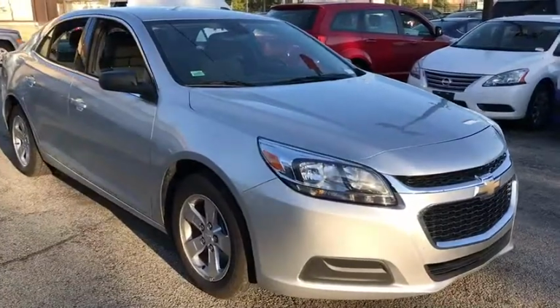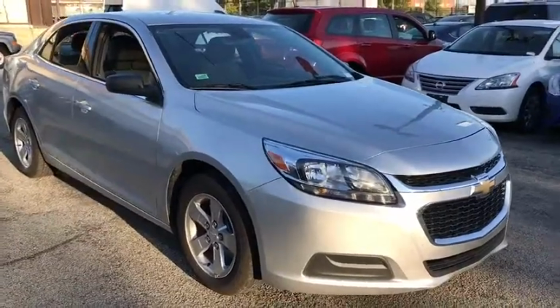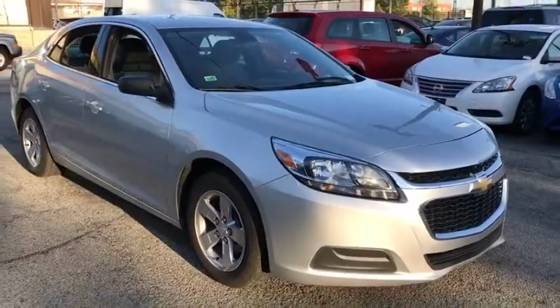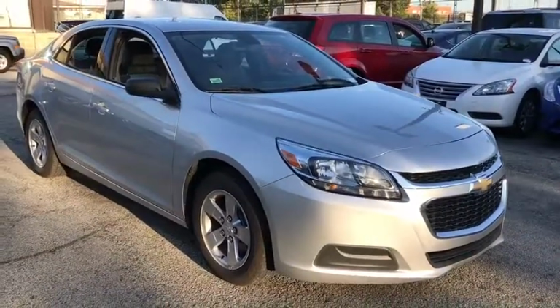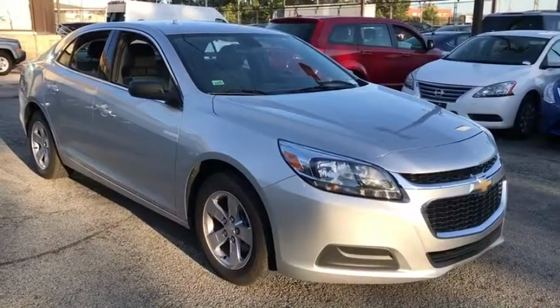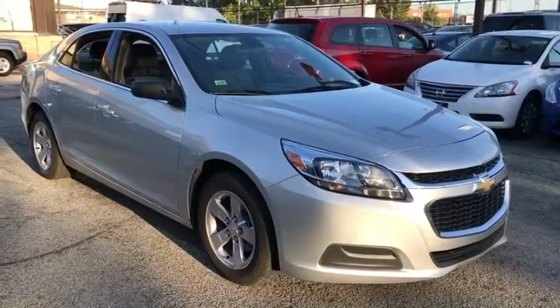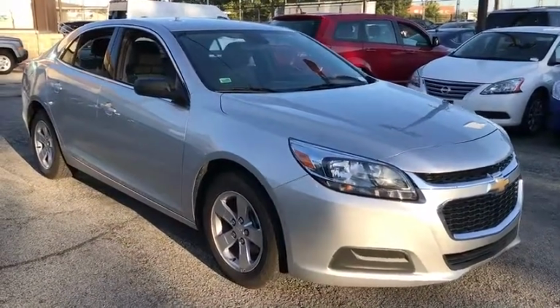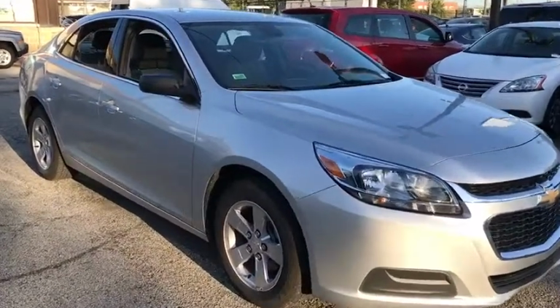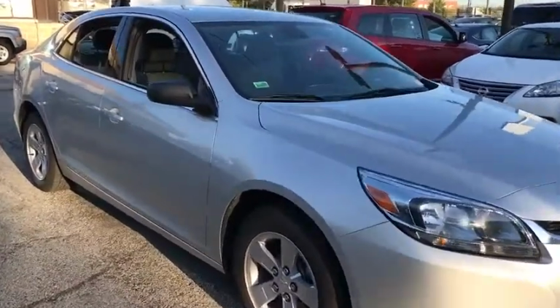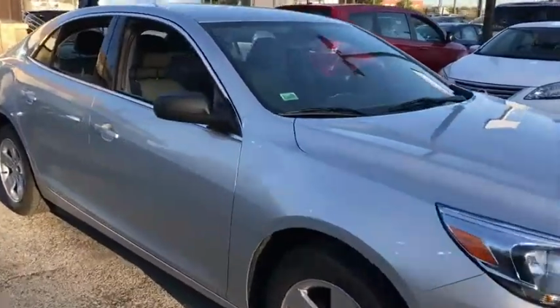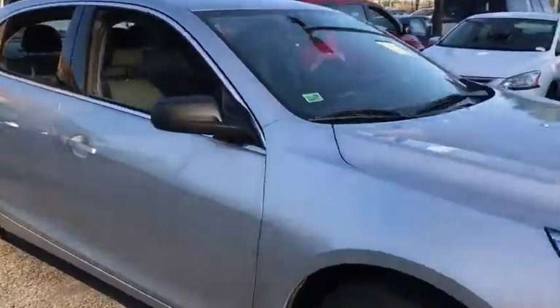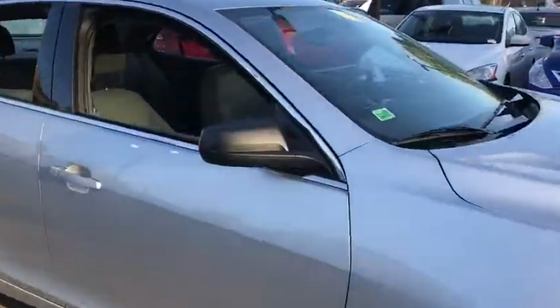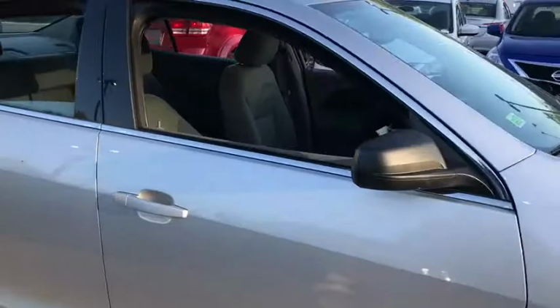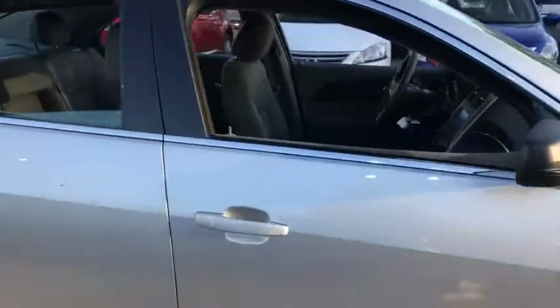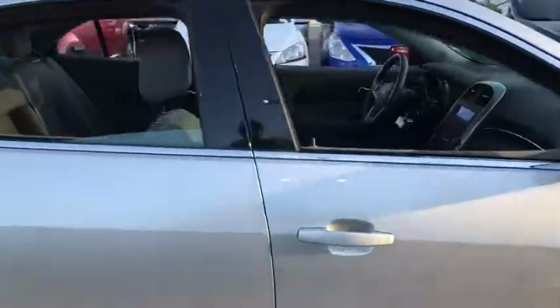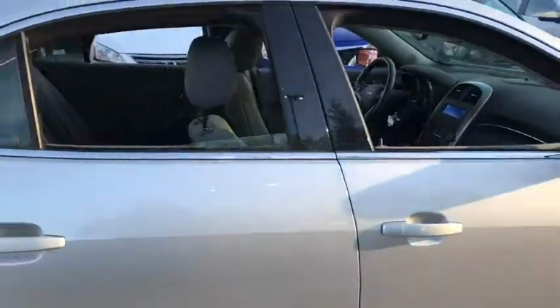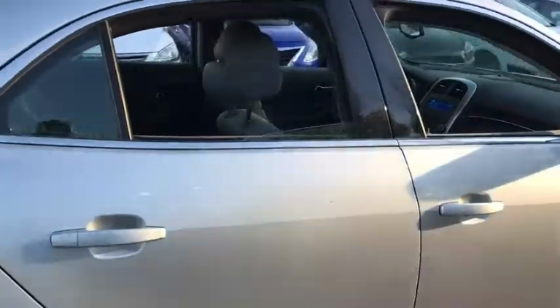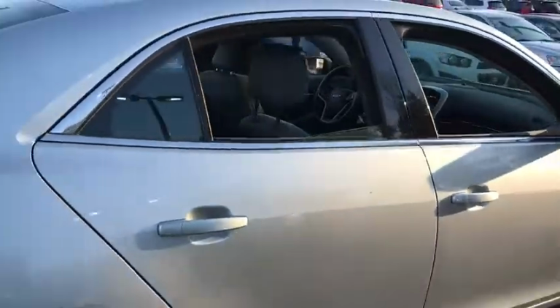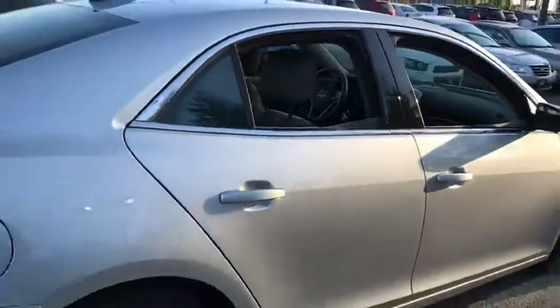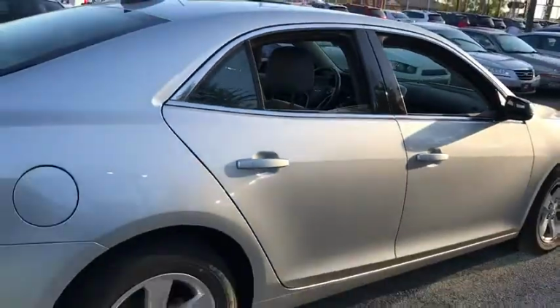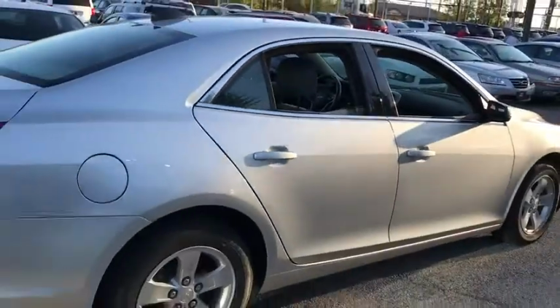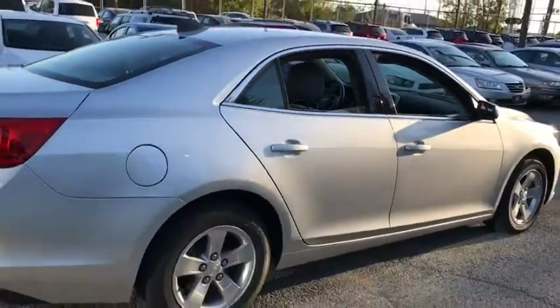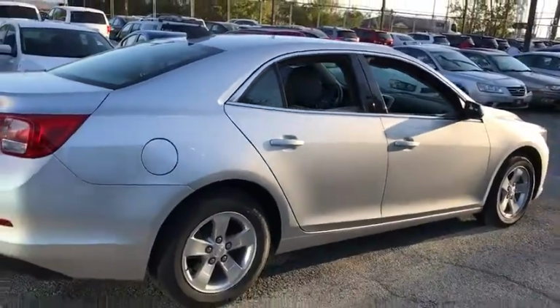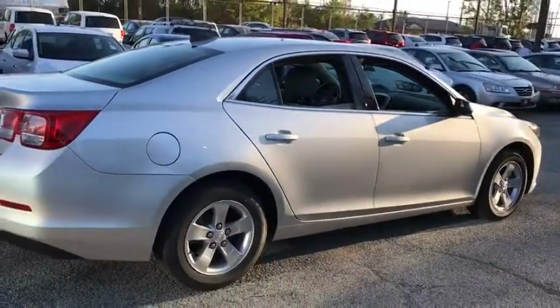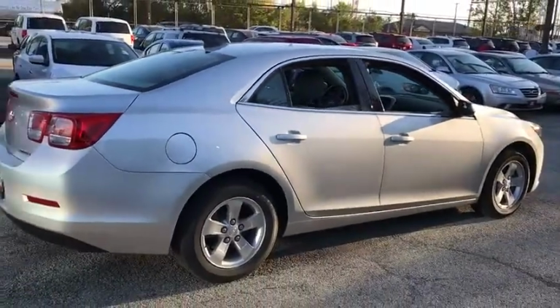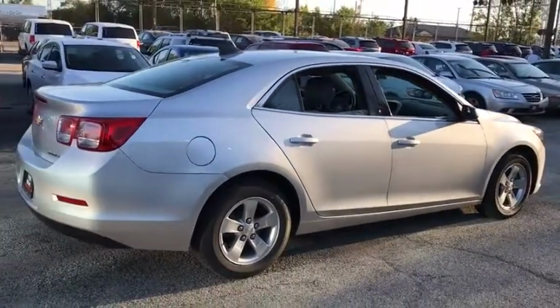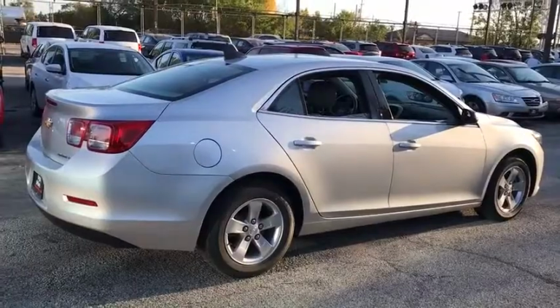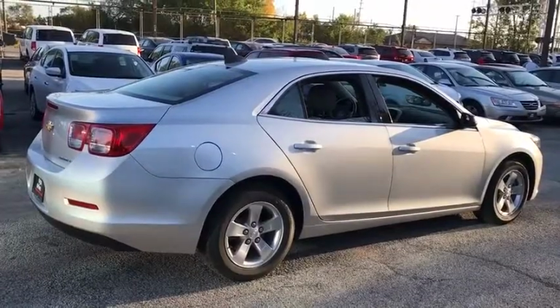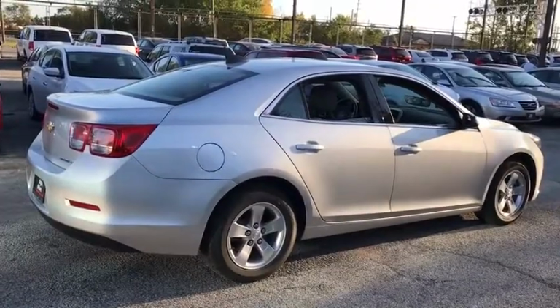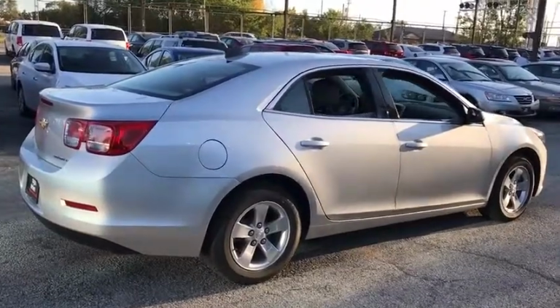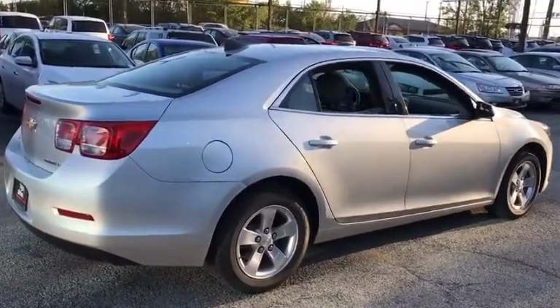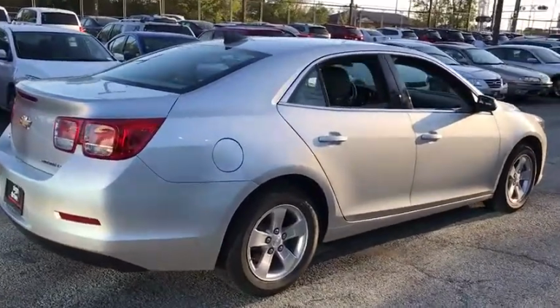Here are some of this vehicle's great options: stability control, traction control, steering wheel audio controls, anti-lock braking system, keyless entry, Bluetooth, power steering, adjustable steering wheel.